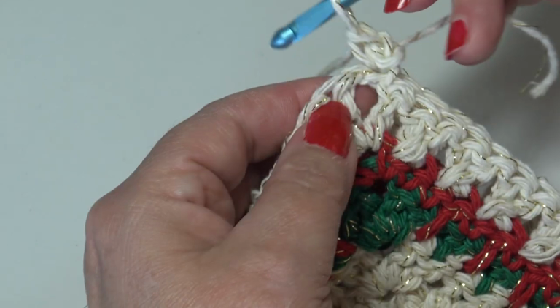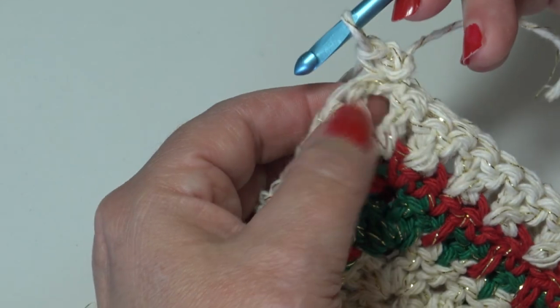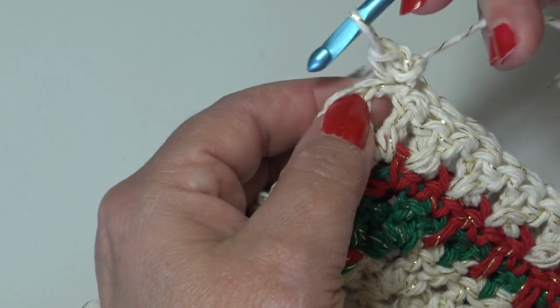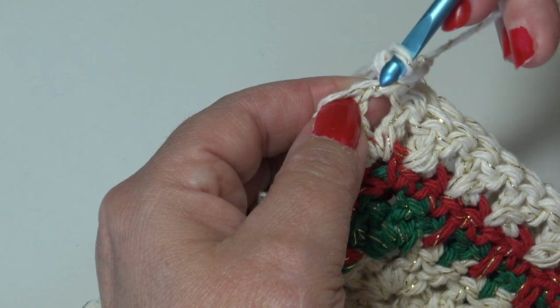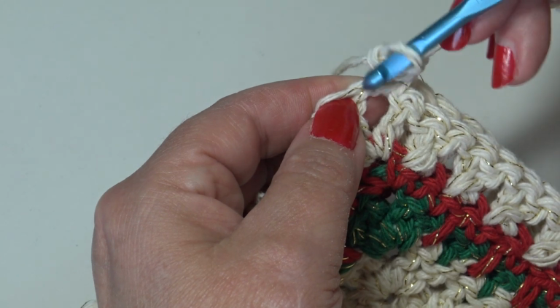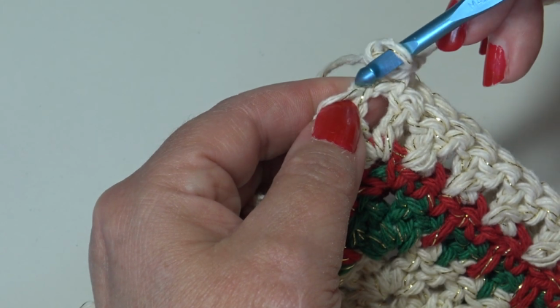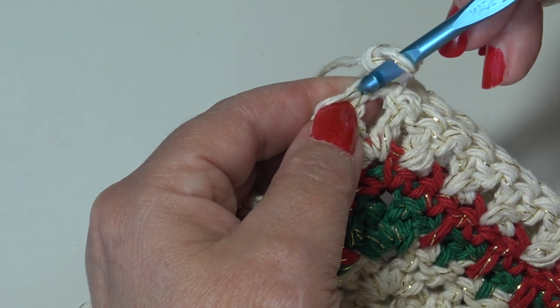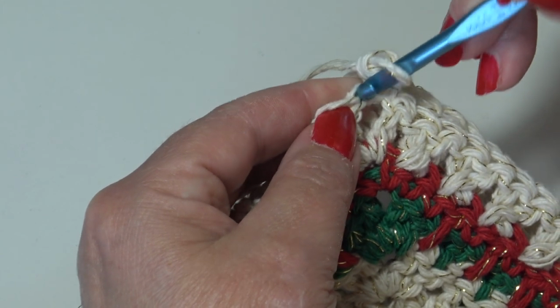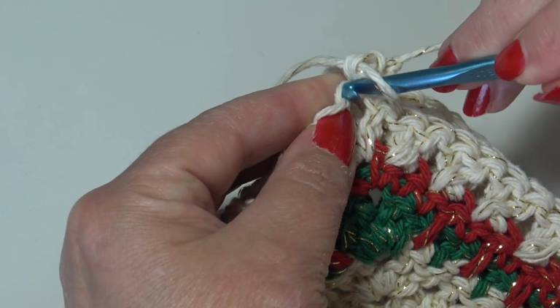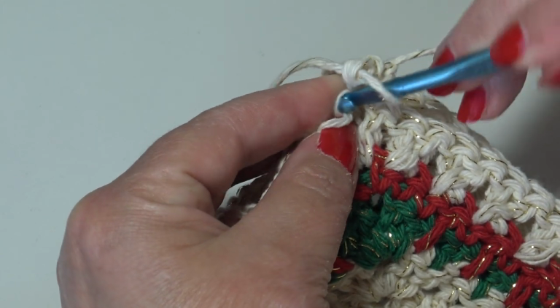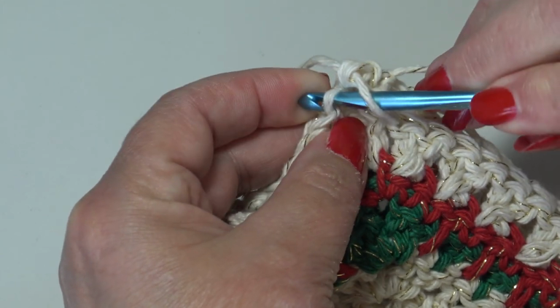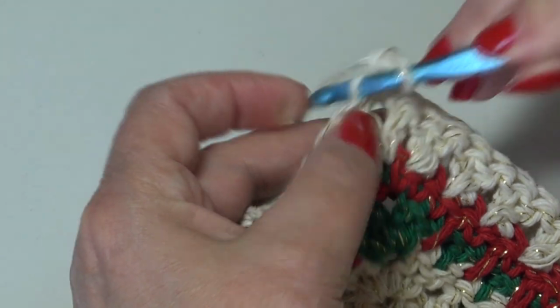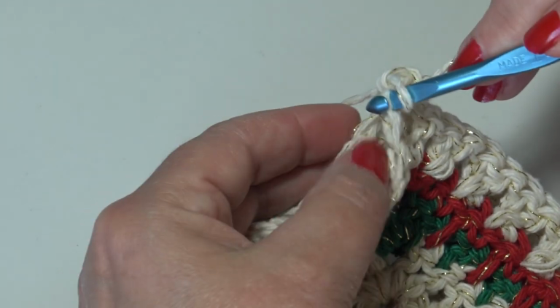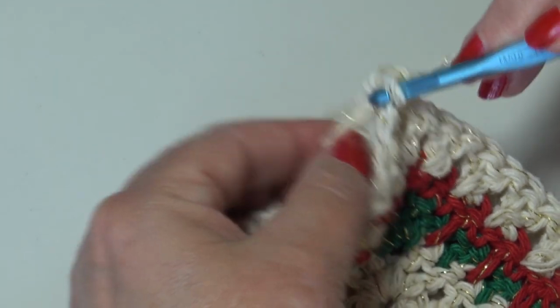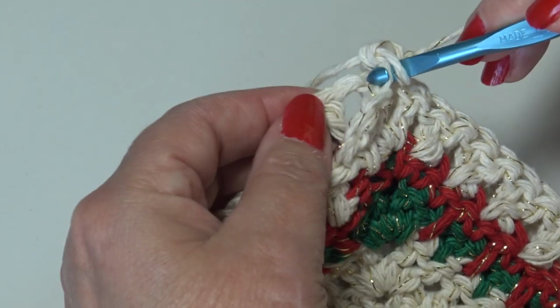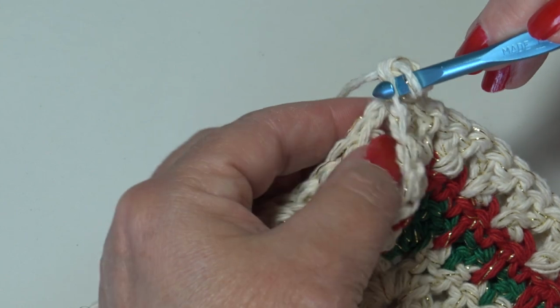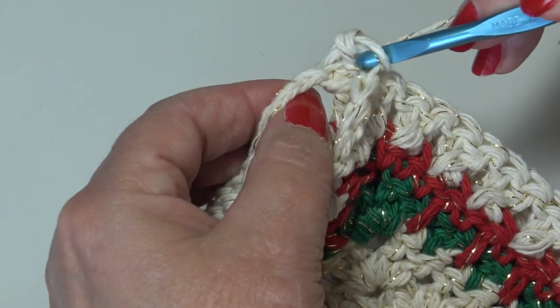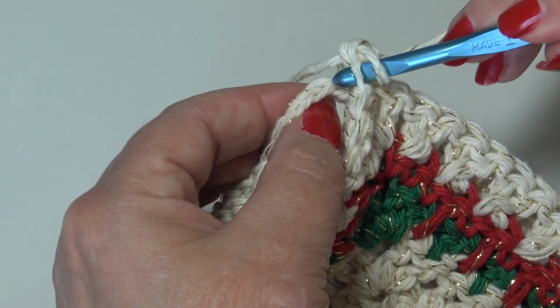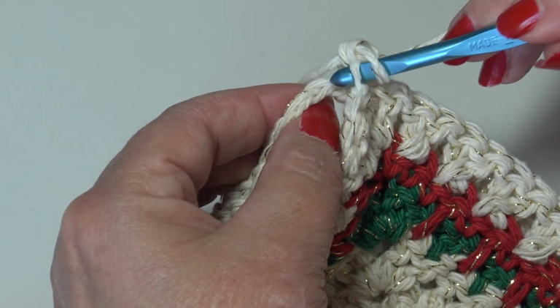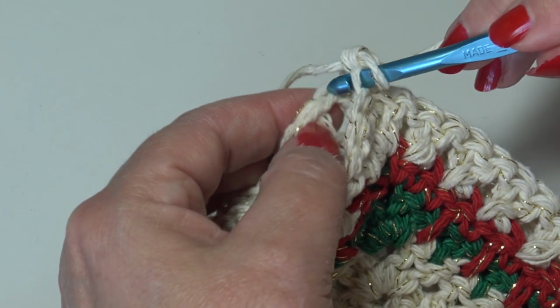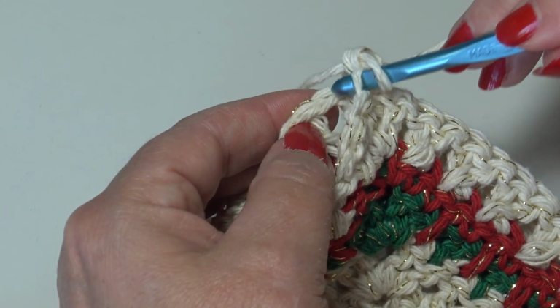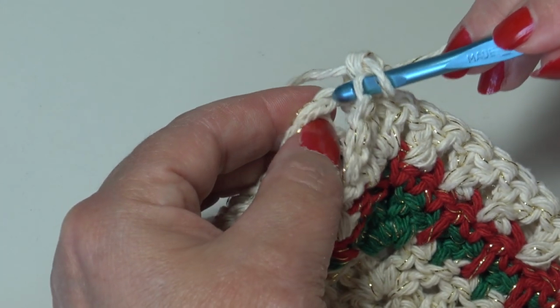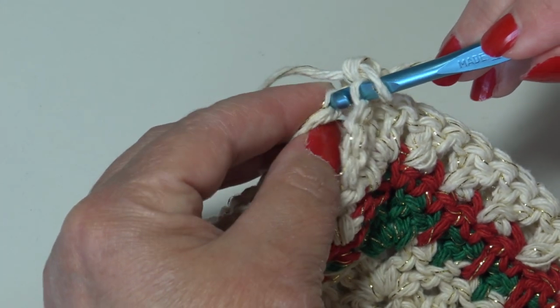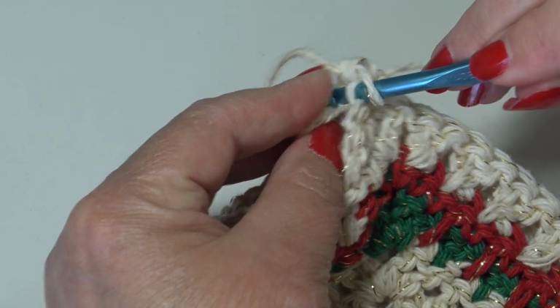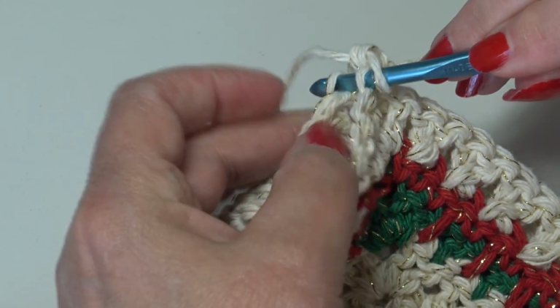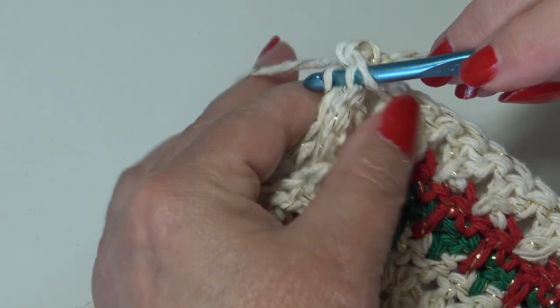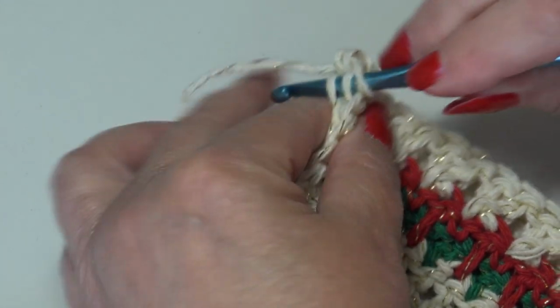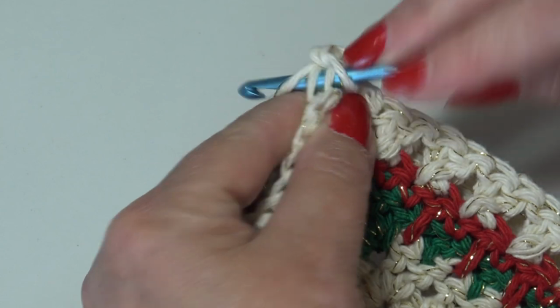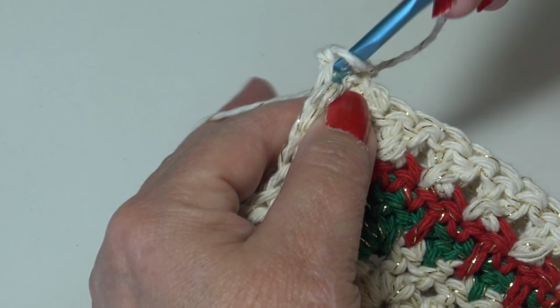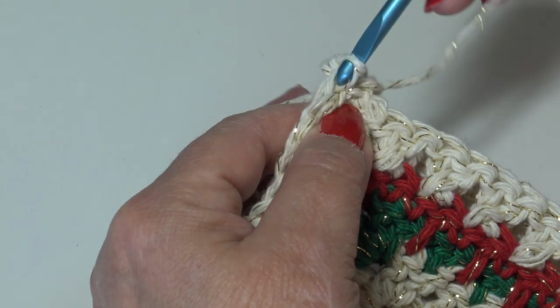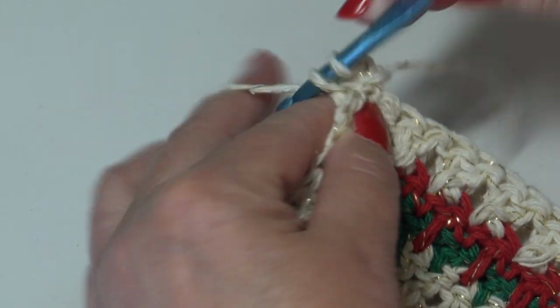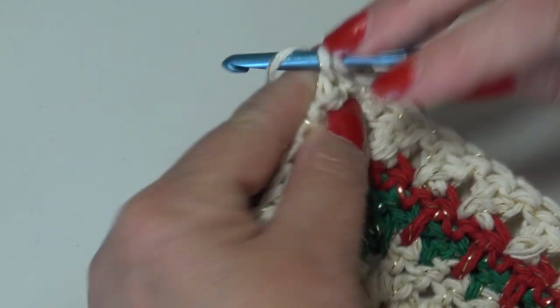Insert into the very next chain of that corner chain two space, match it up to the second chain of the corner chain two in the square below, and work a single crochet.